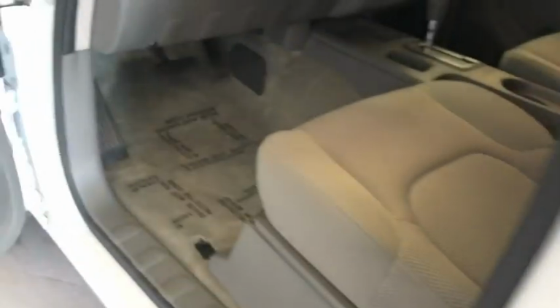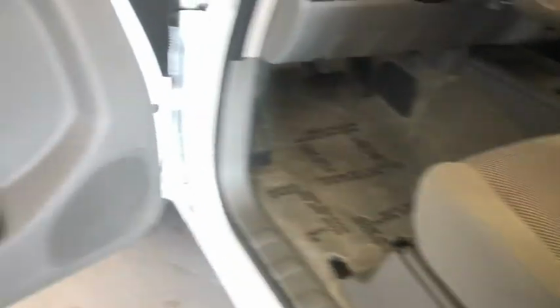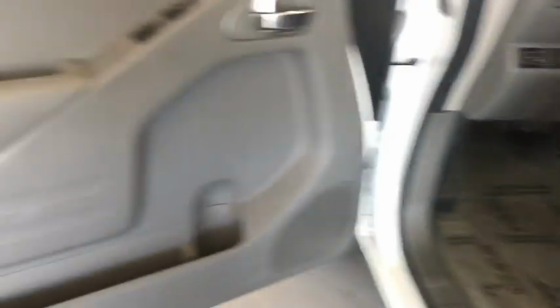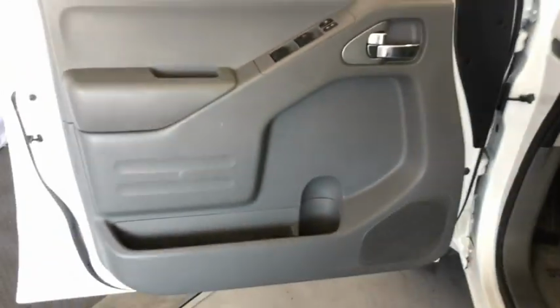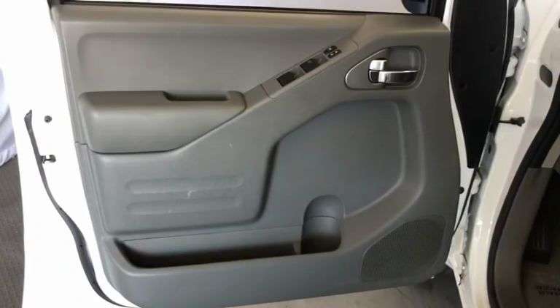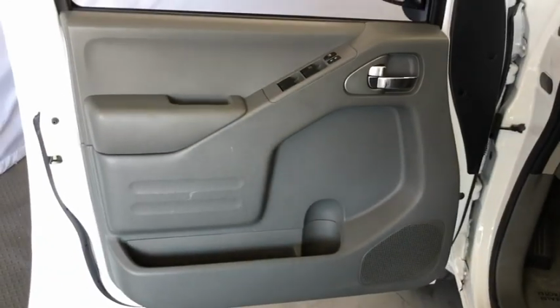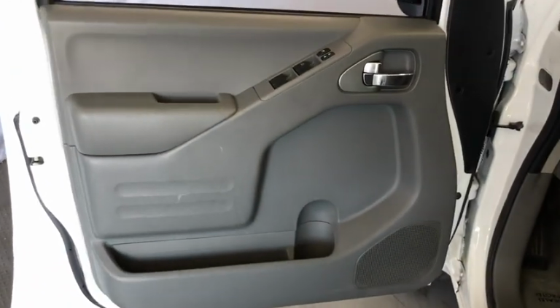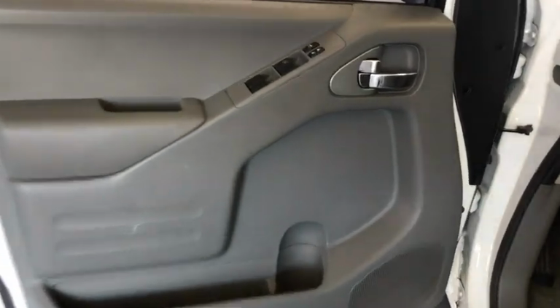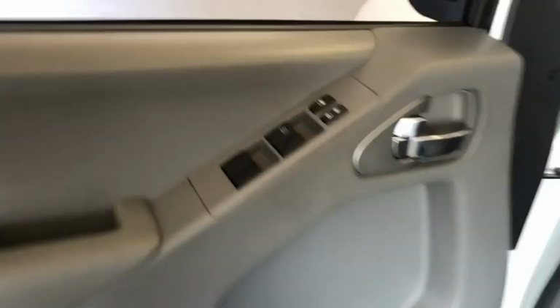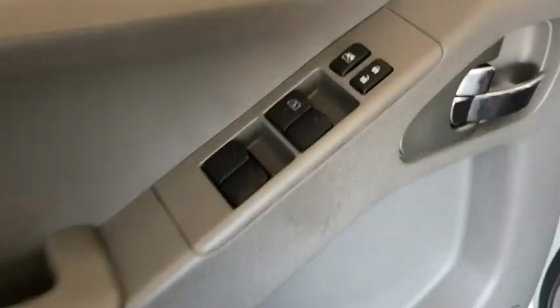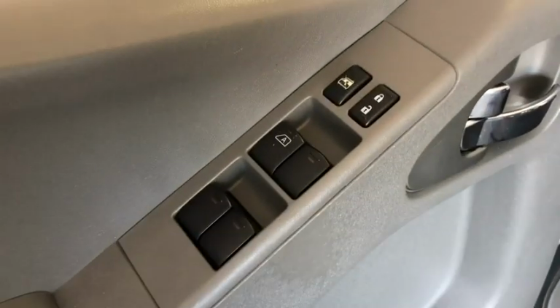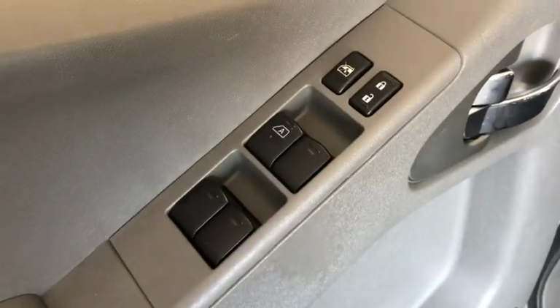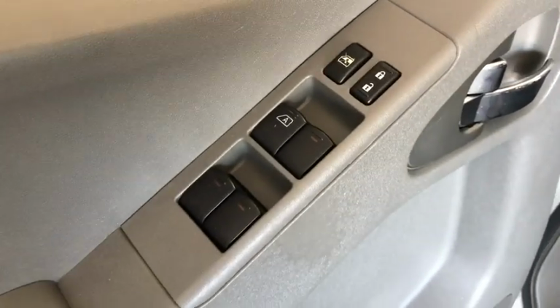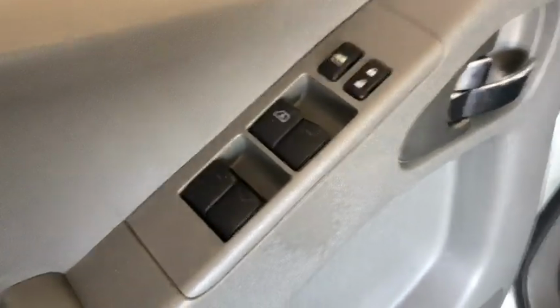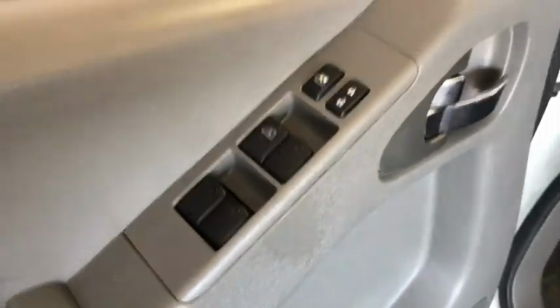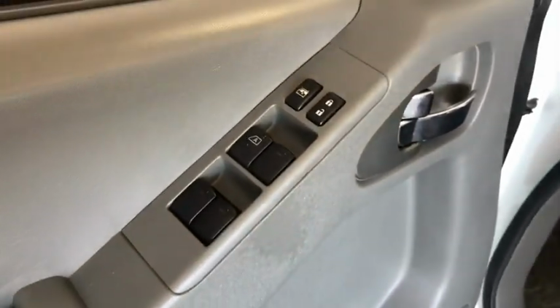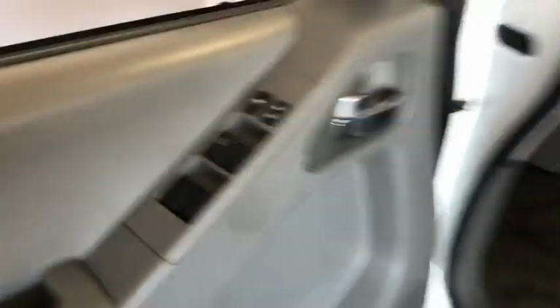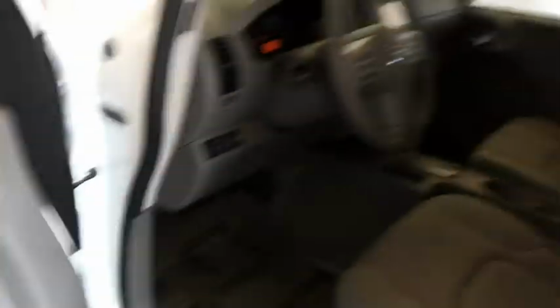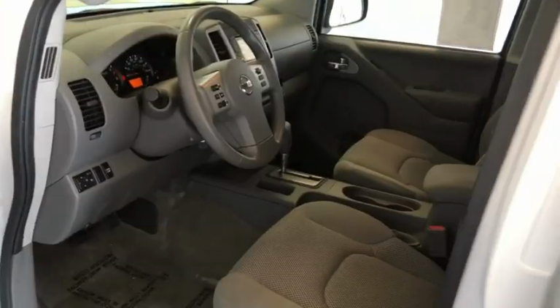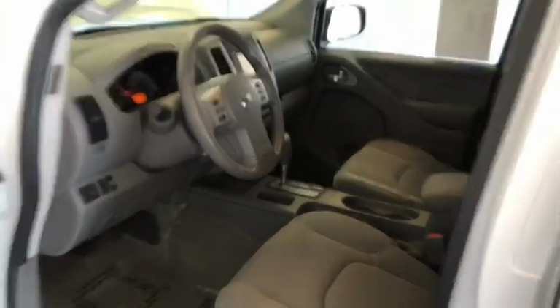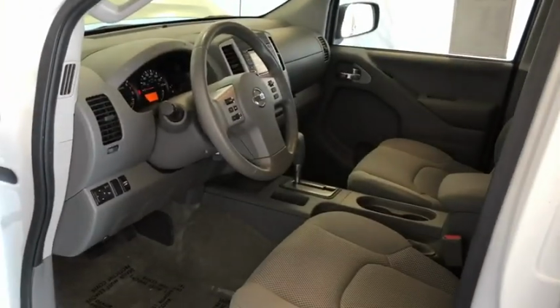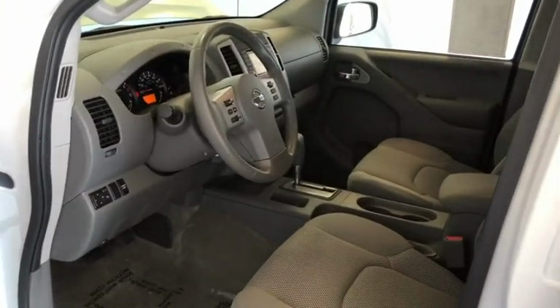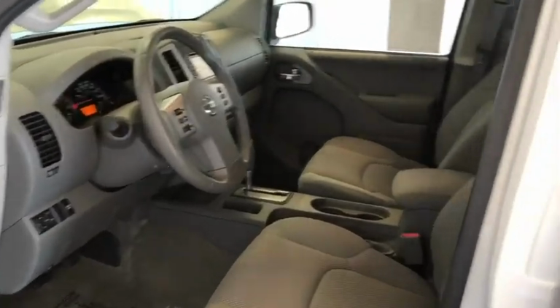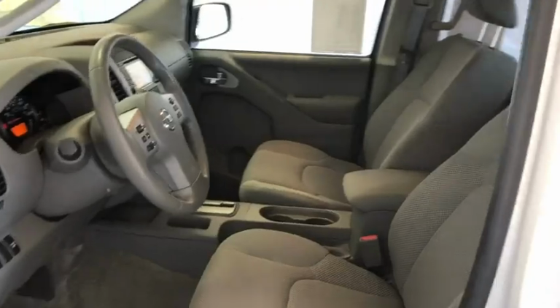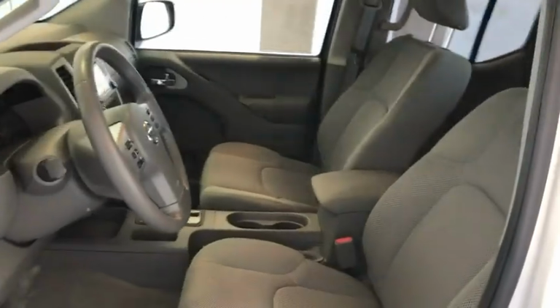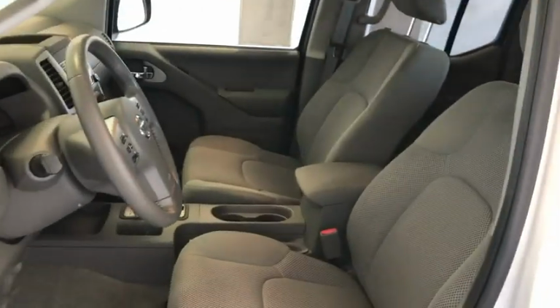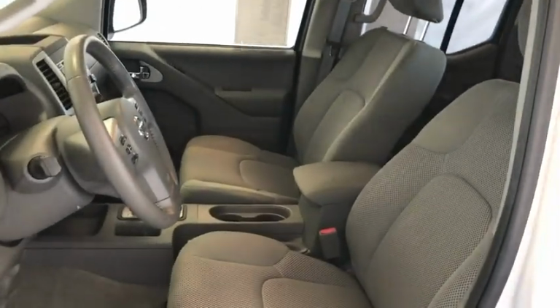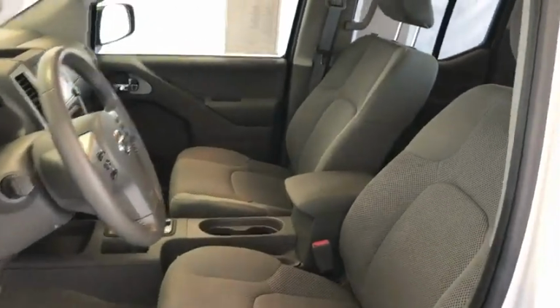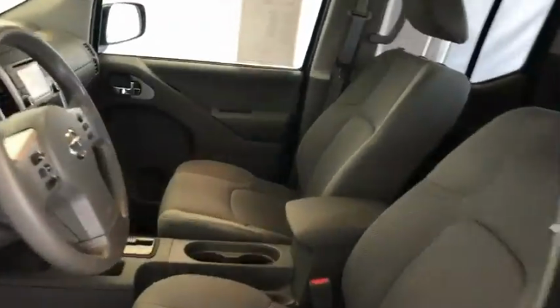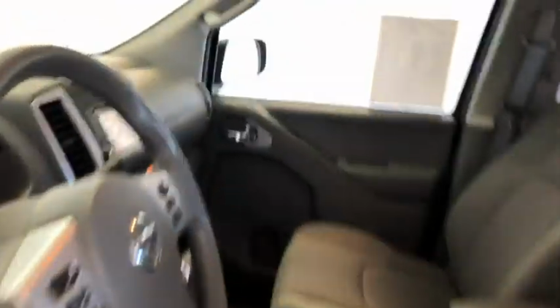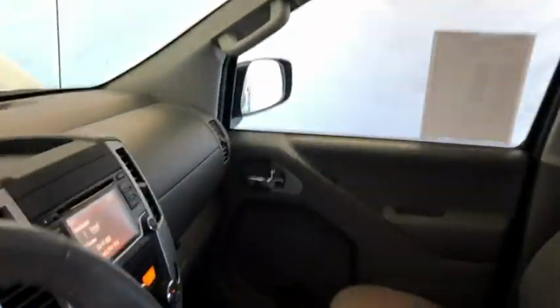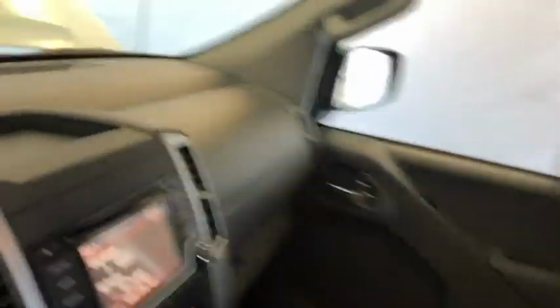Here are some of this vehicle's great options: keyless entry, anti-lock braking system, traction control, stability control, steering wheel audio controls, and Bluetooth.